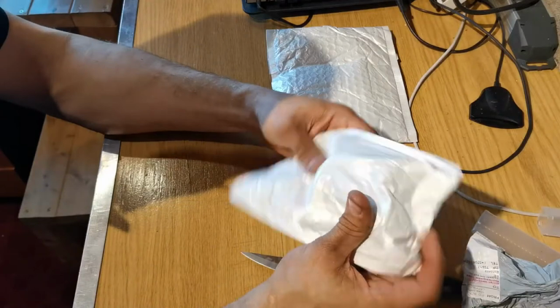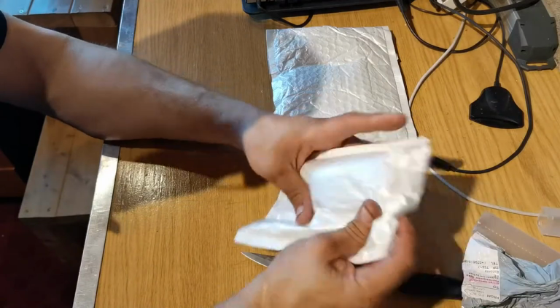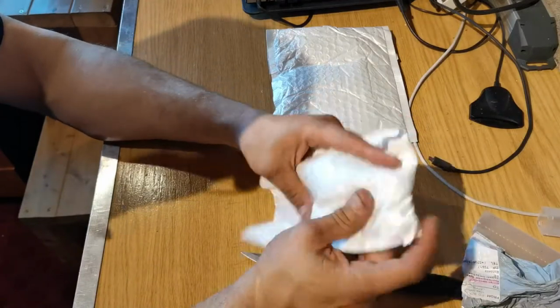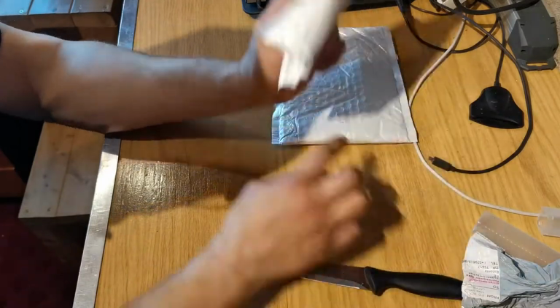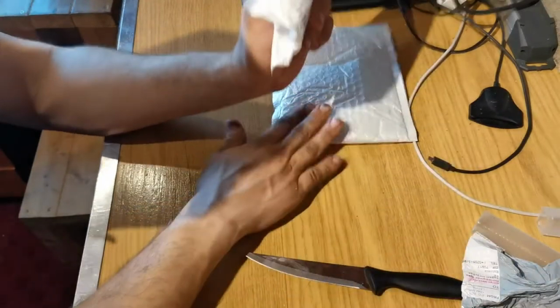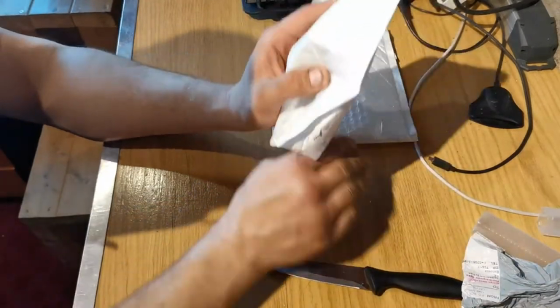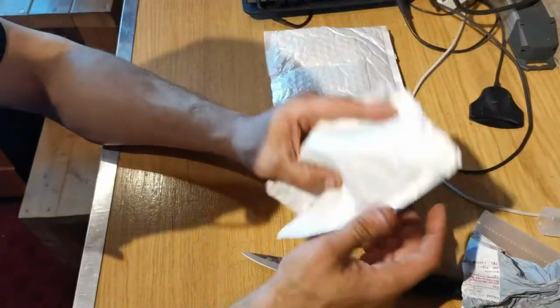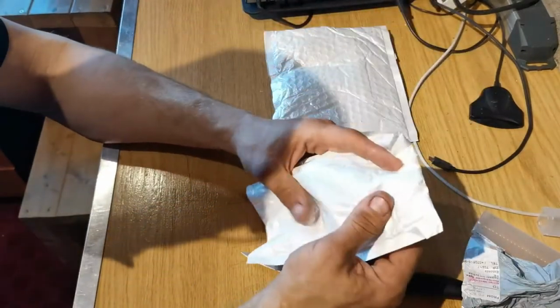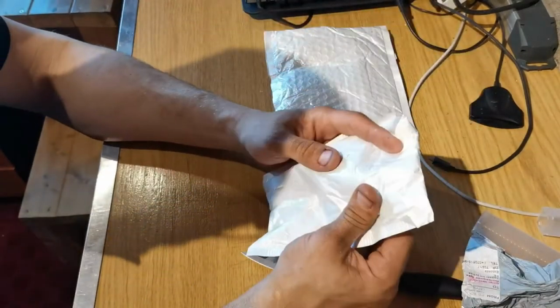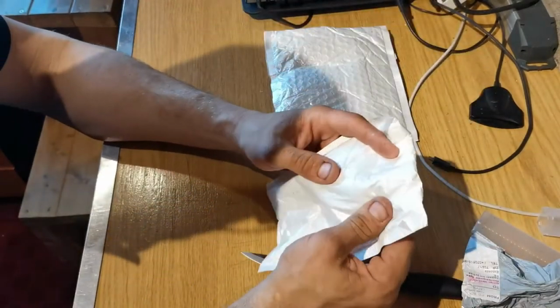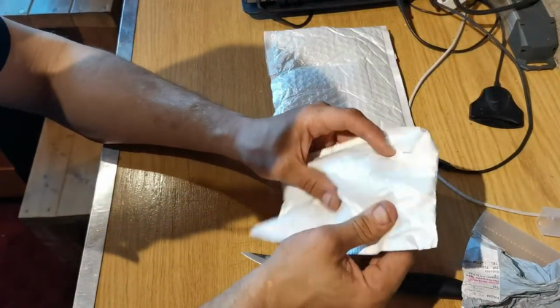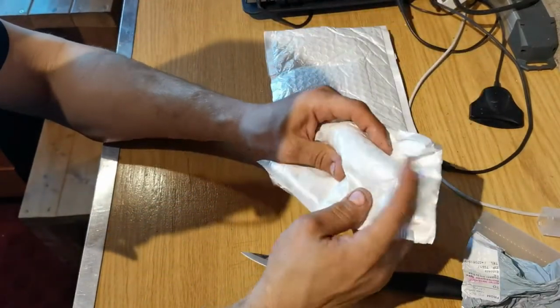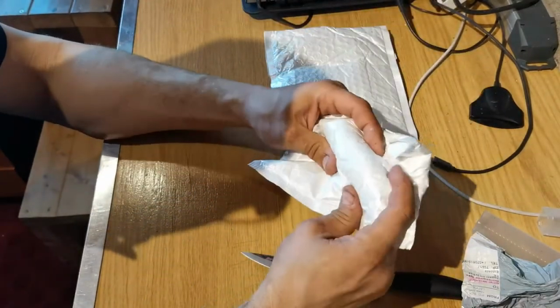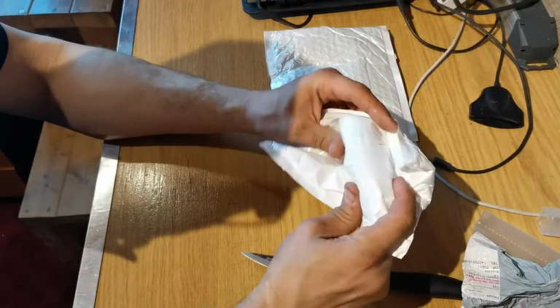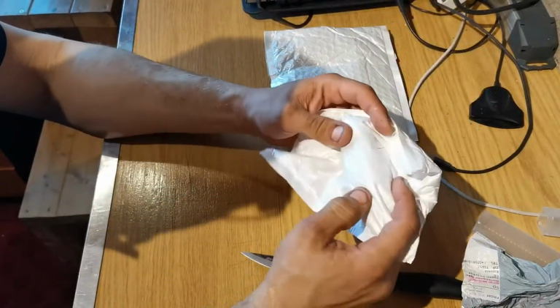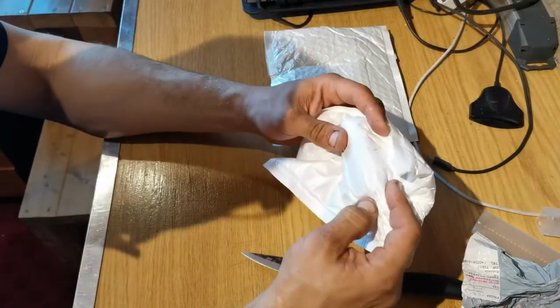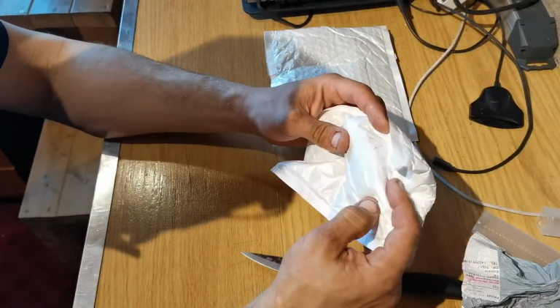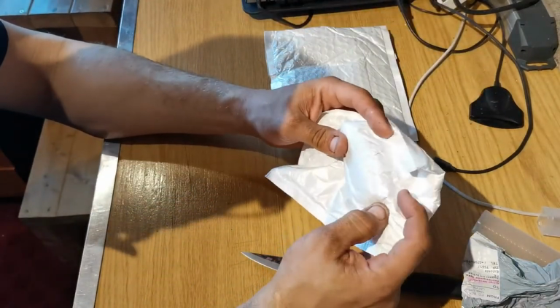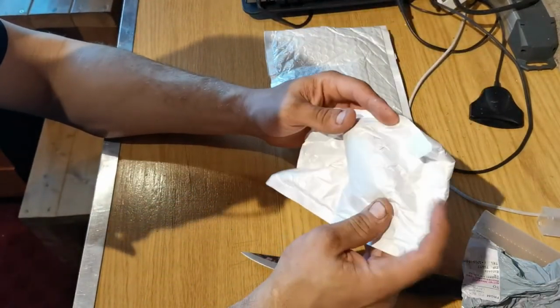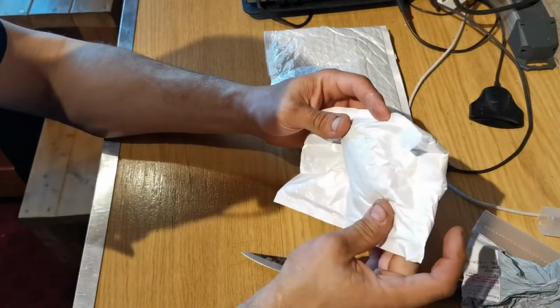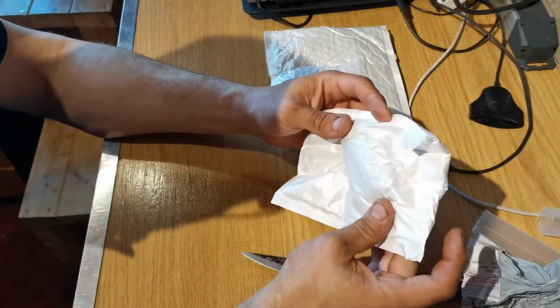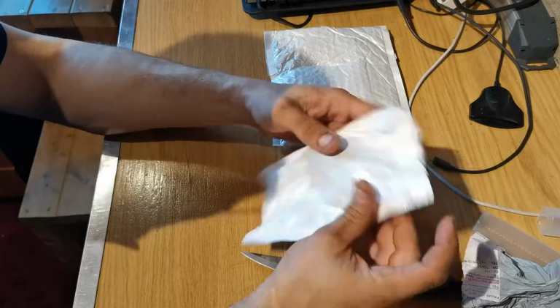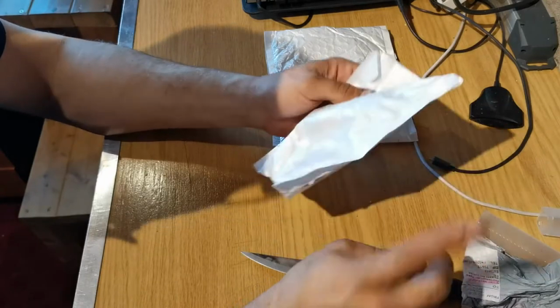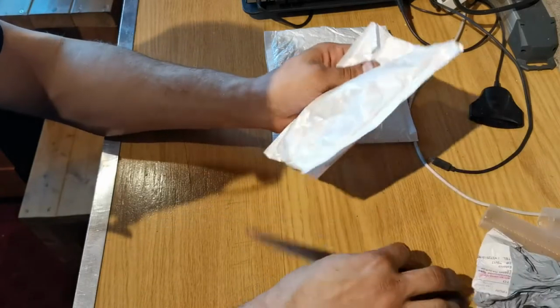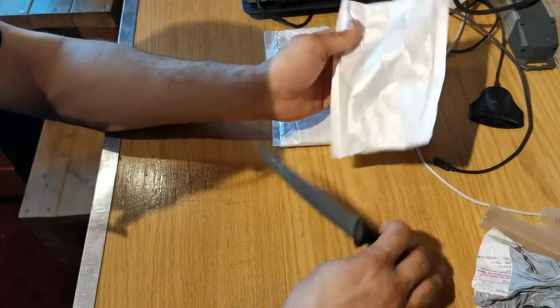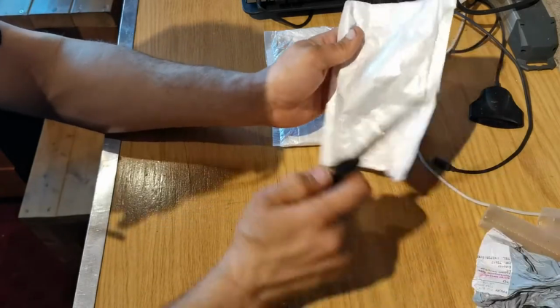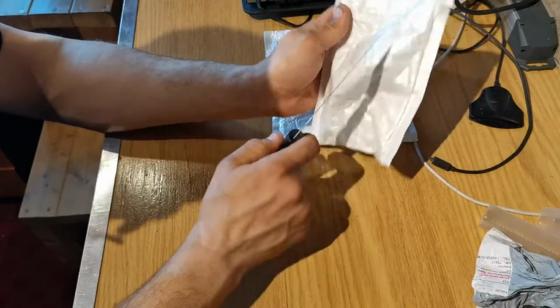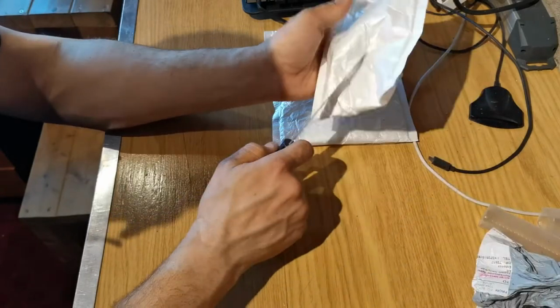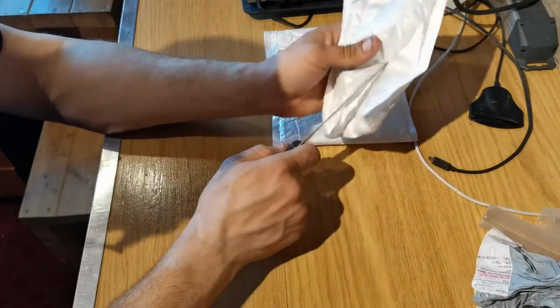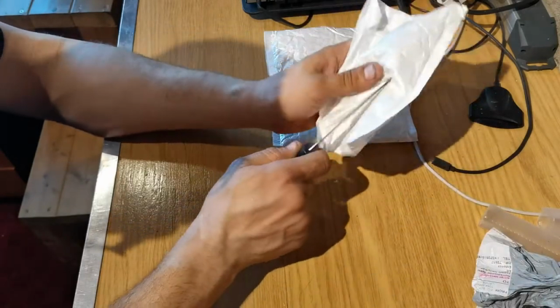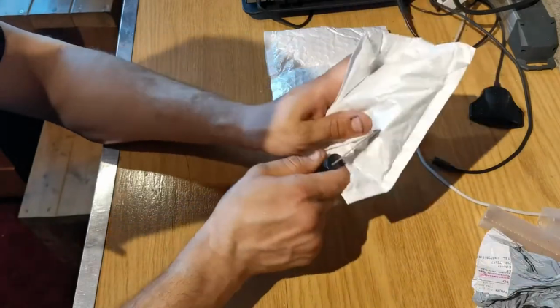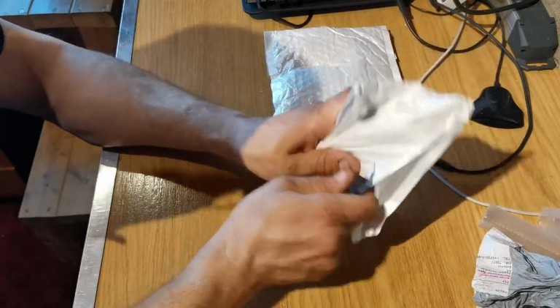Now I really want to open this package. Let's see what's inside here. This should be my key container.